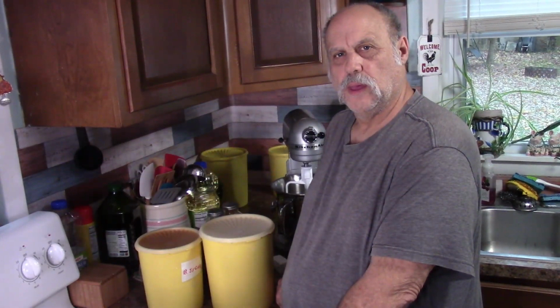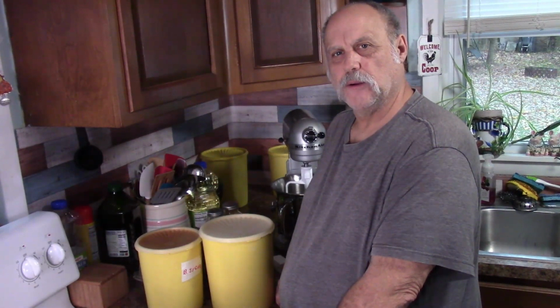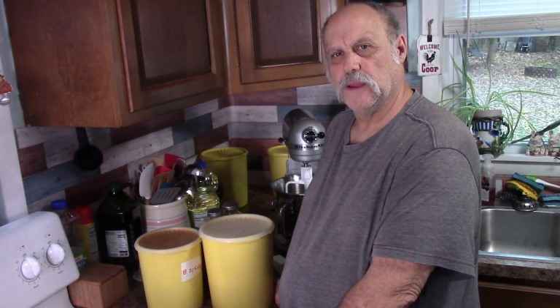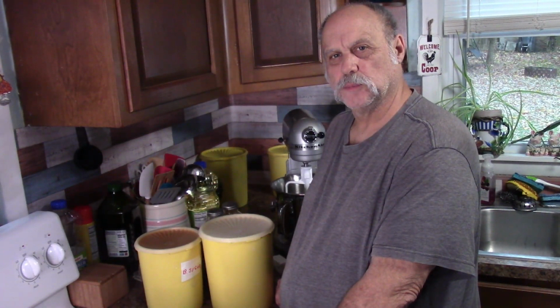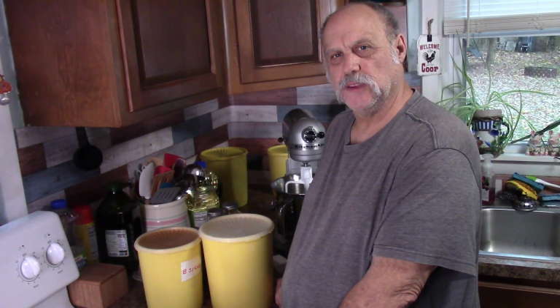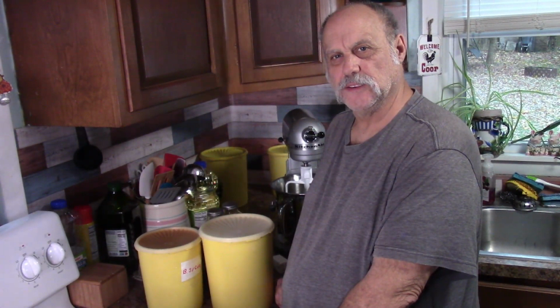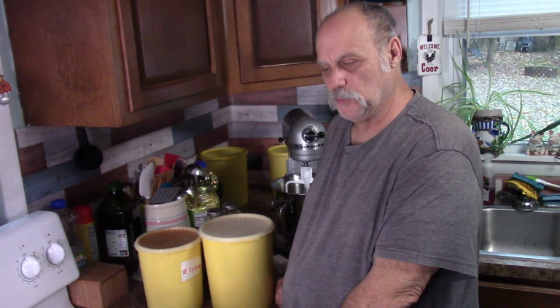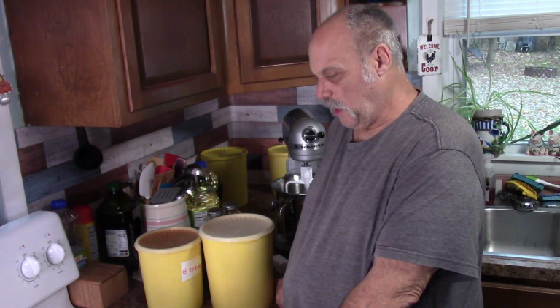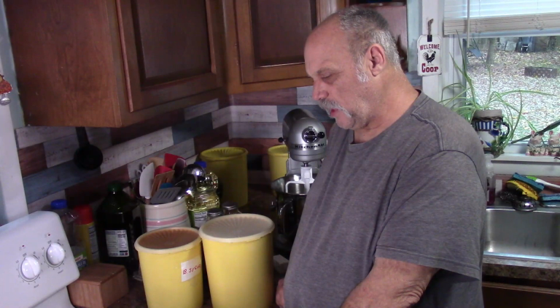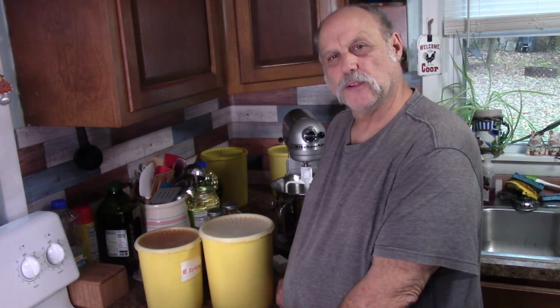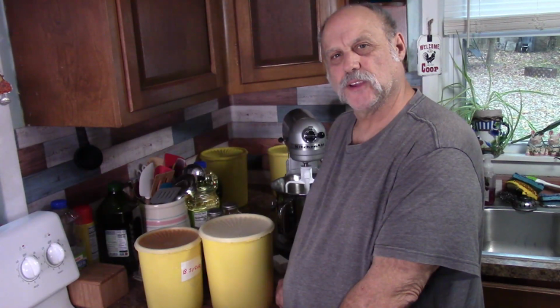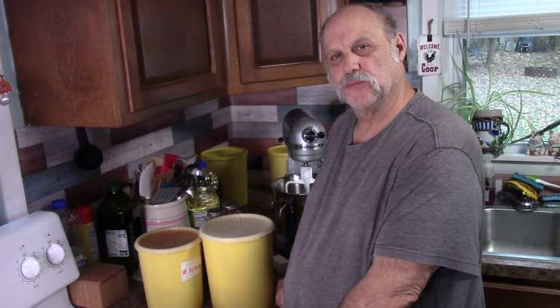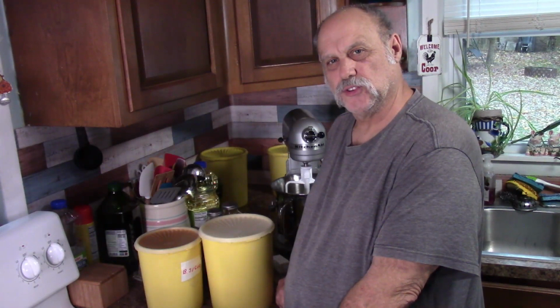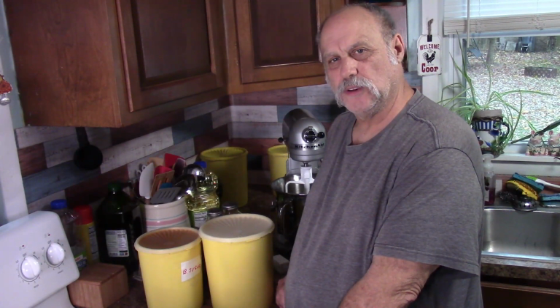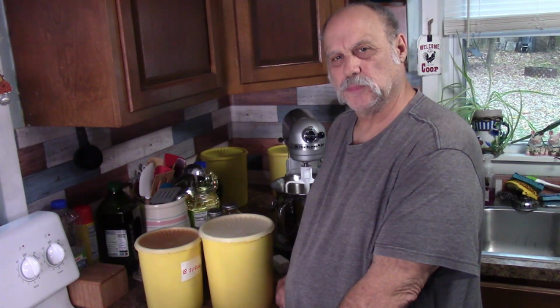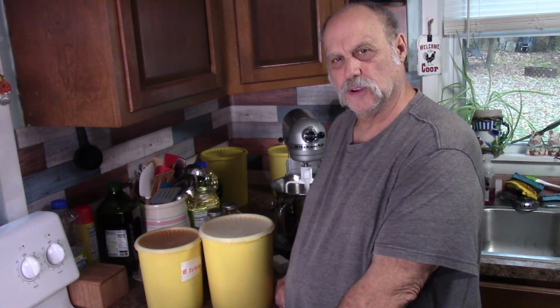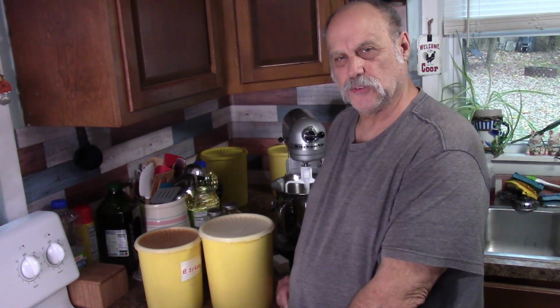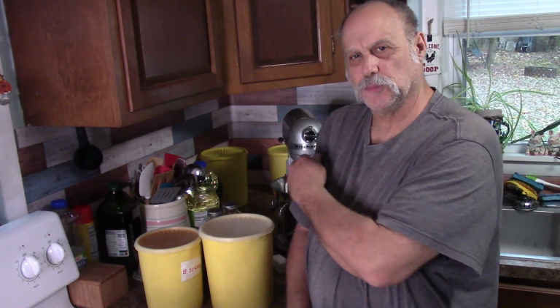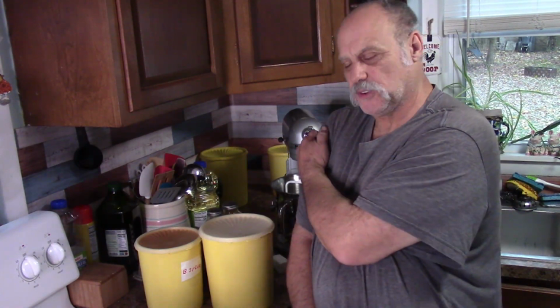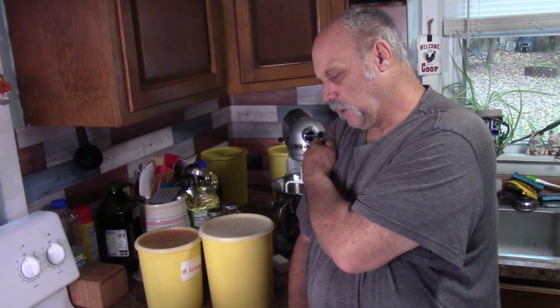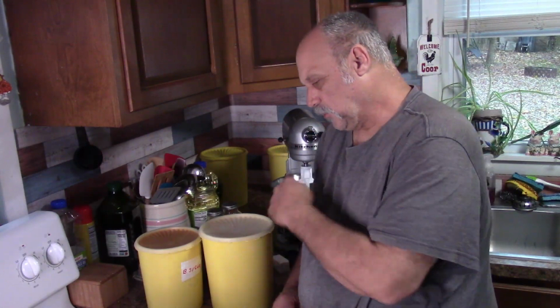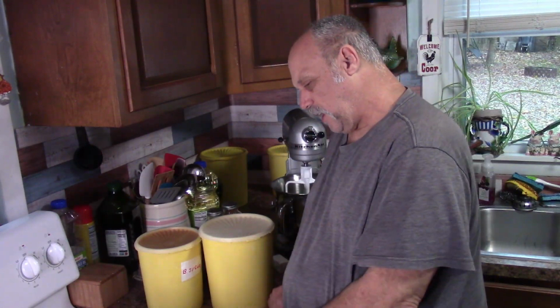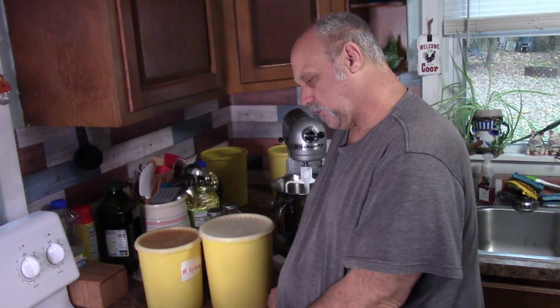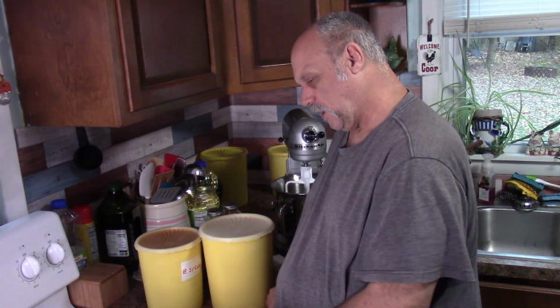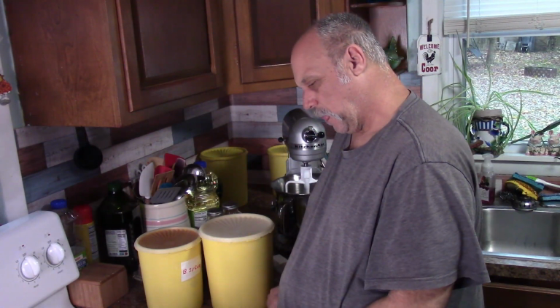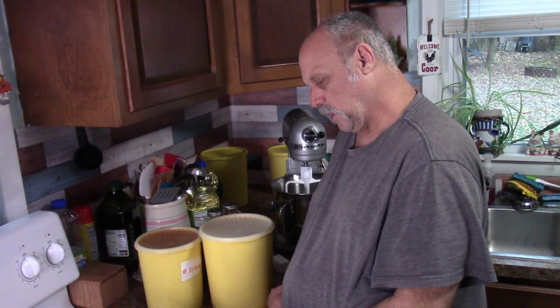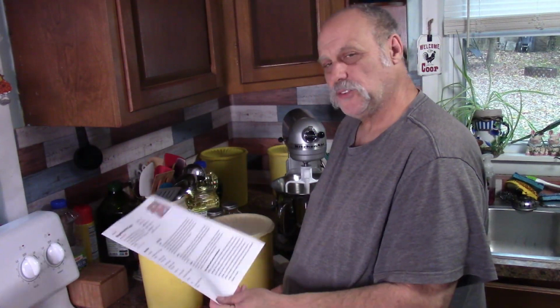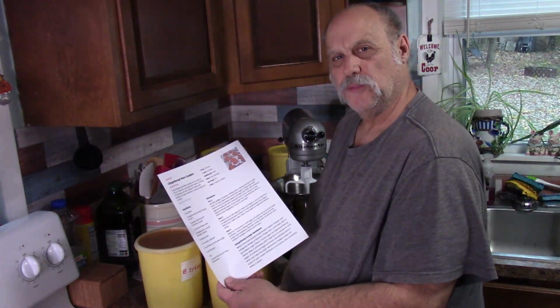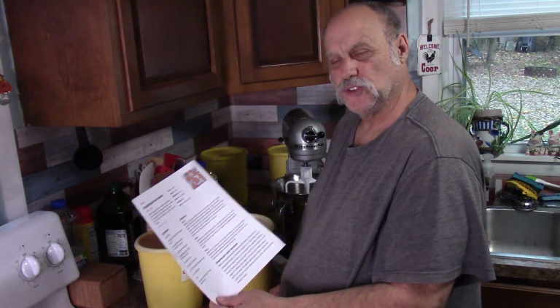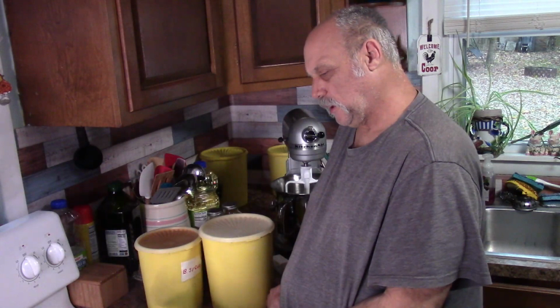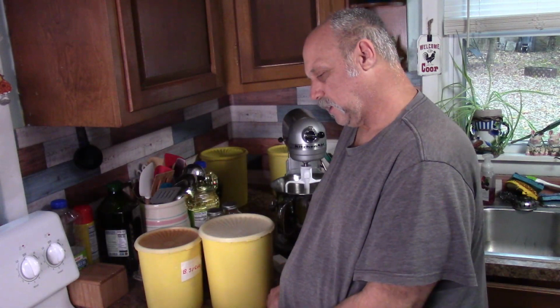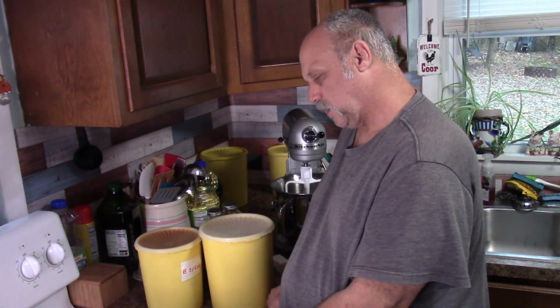Hi everybody, welcome to the Steve and Nina Show. I thought I'd try something different this year. I wanted to make some different cookies for Christmas, so I found this recipe for gingerbread mint cookies.